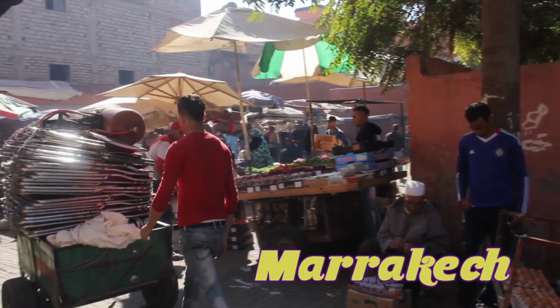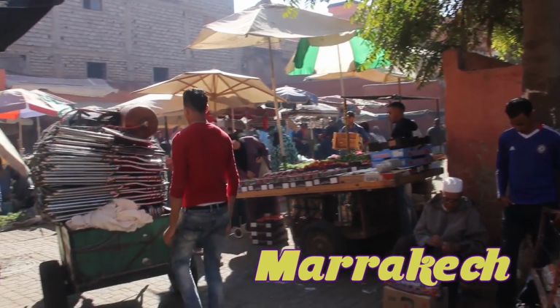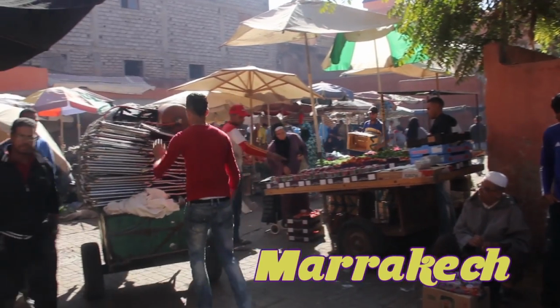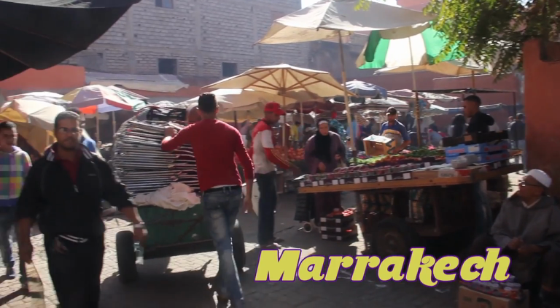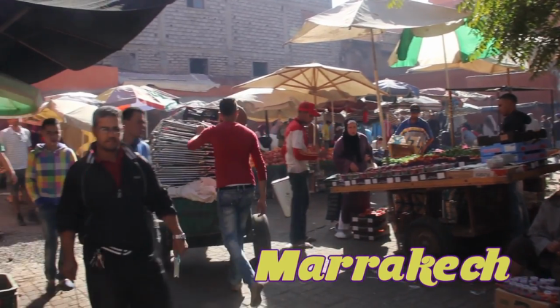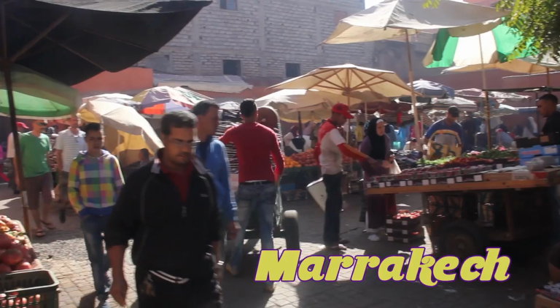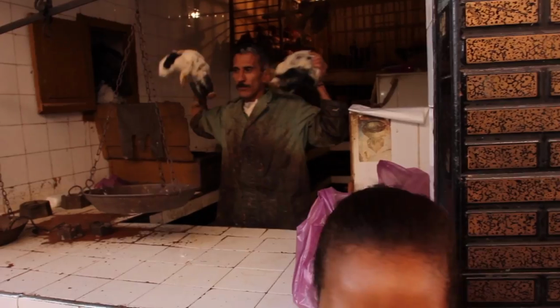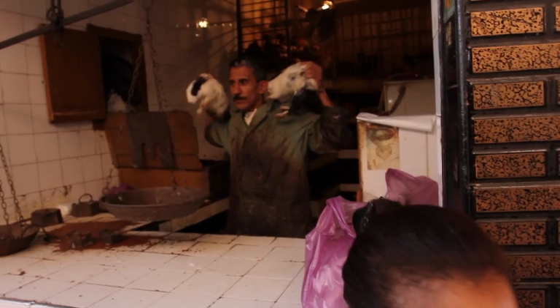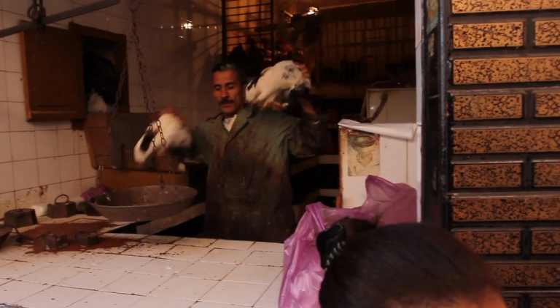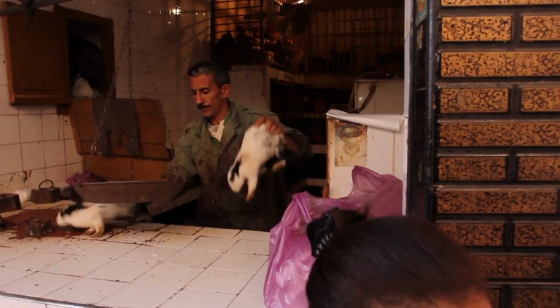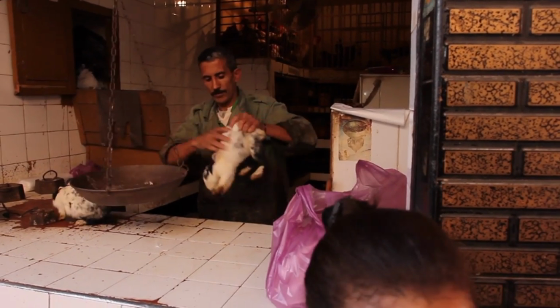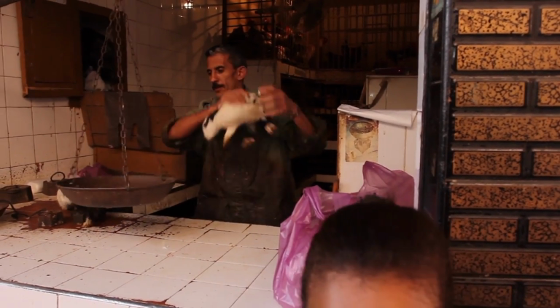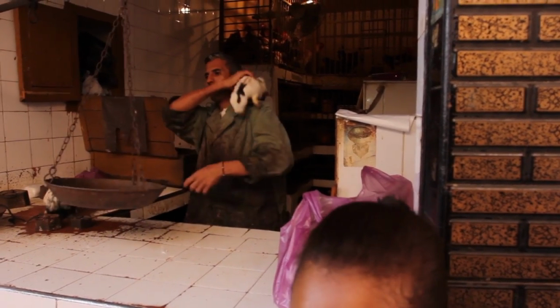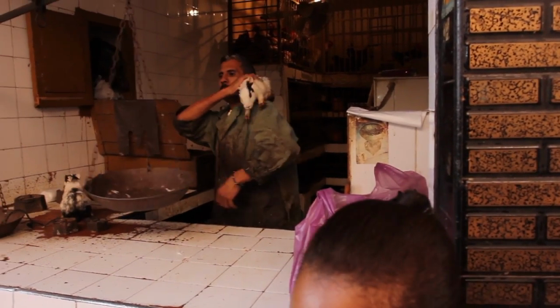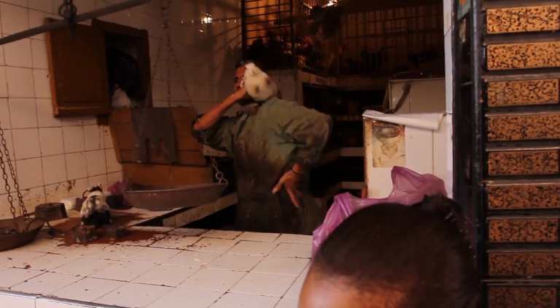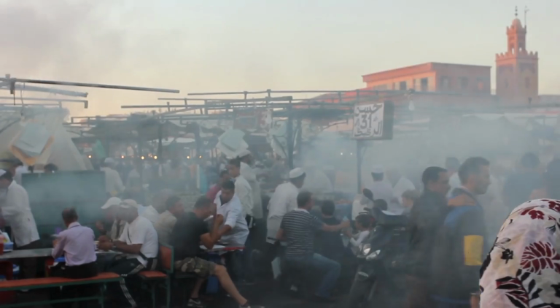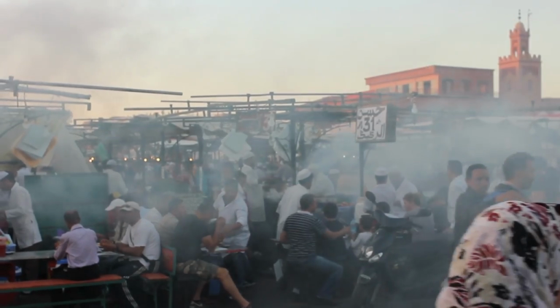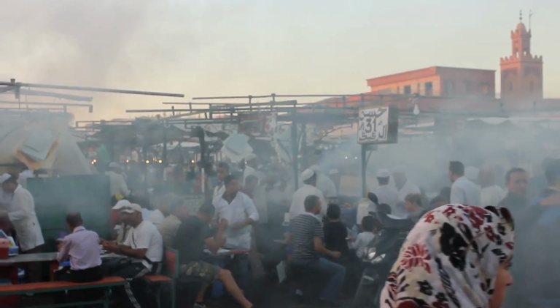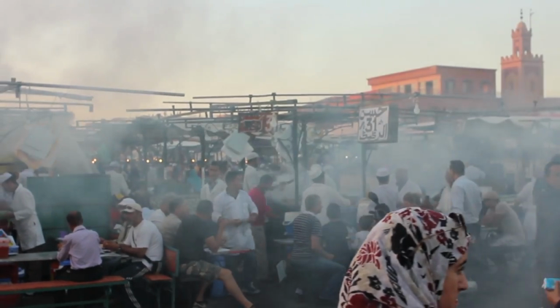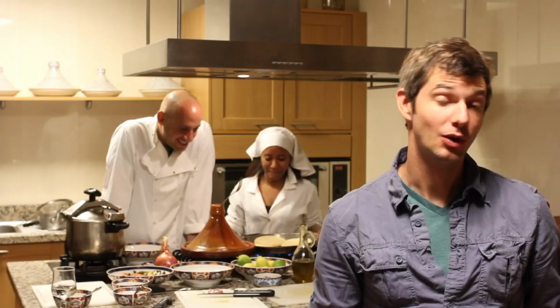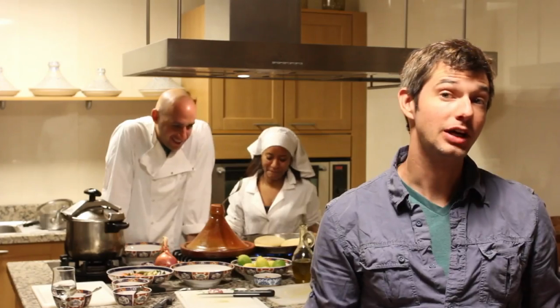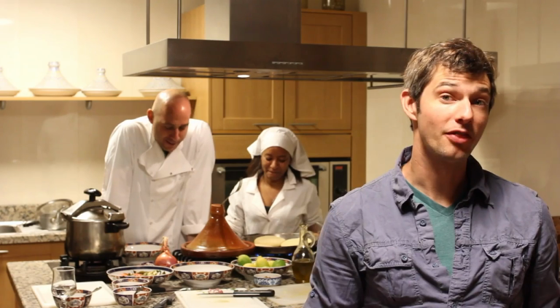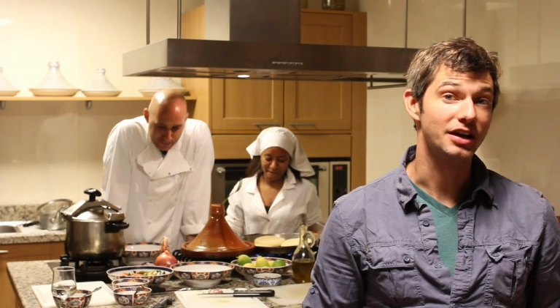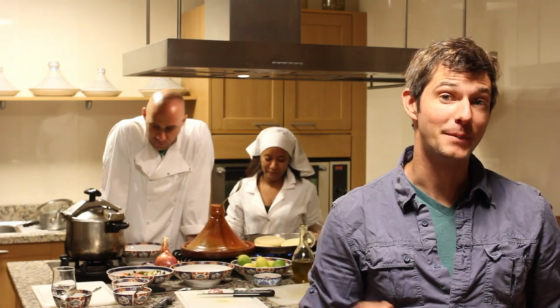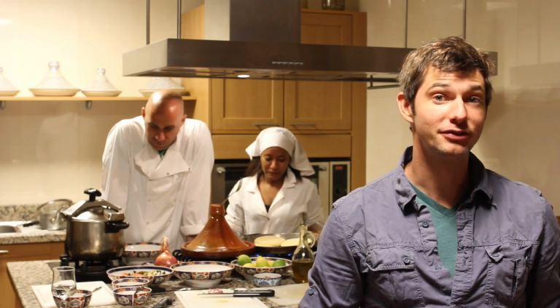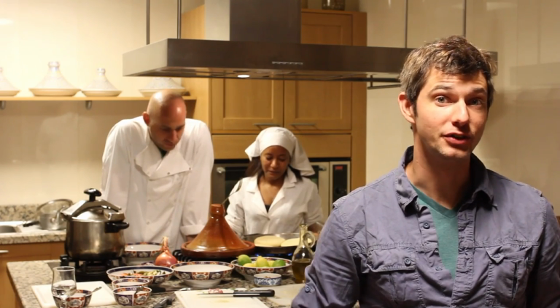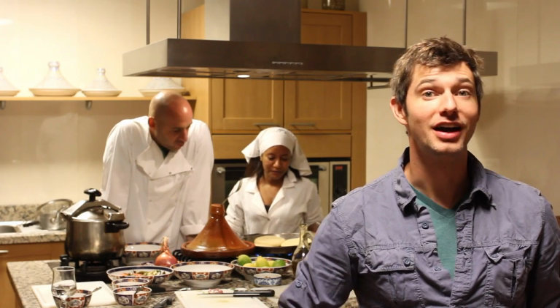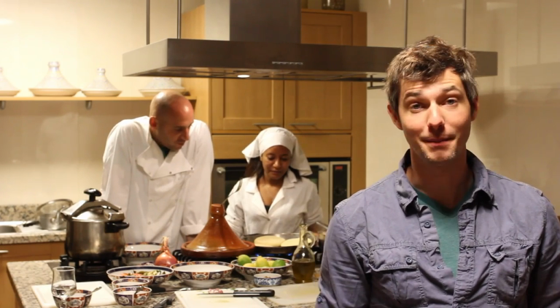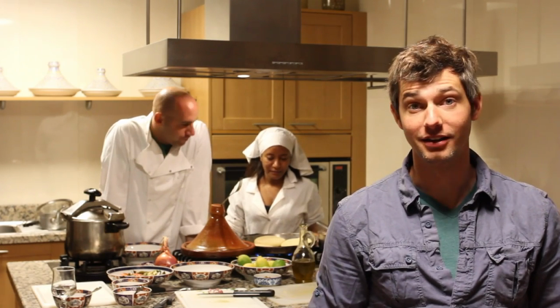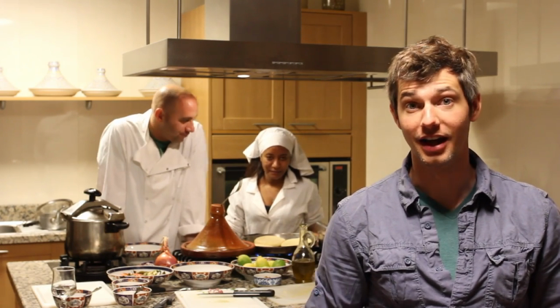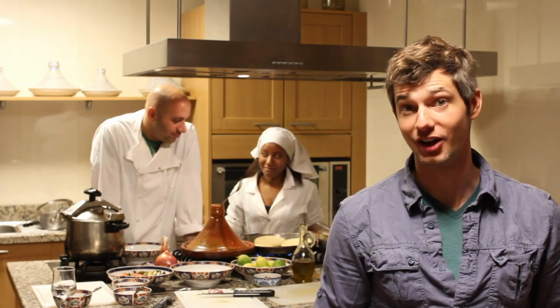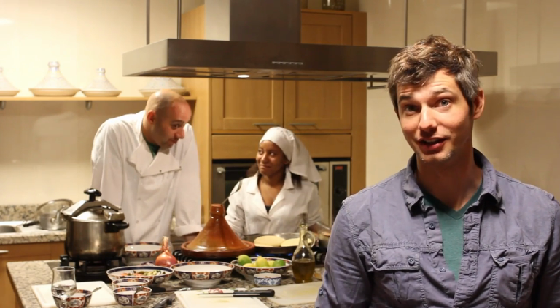We're in Marrakesh, and if you're wanting to become more familiar with the Moroccan dining experience, this is how you do it. We're going to go out in the market, buy some fresh food, come back here, and learn how to cook it.